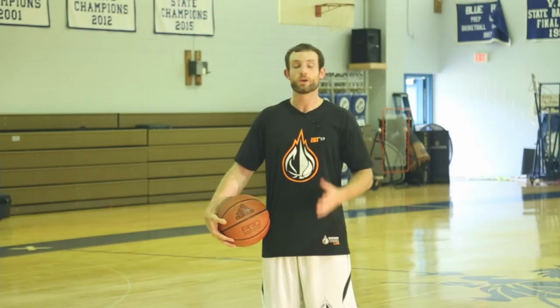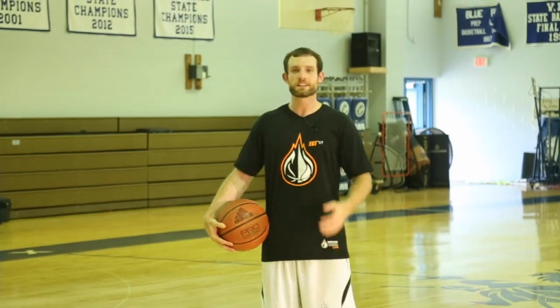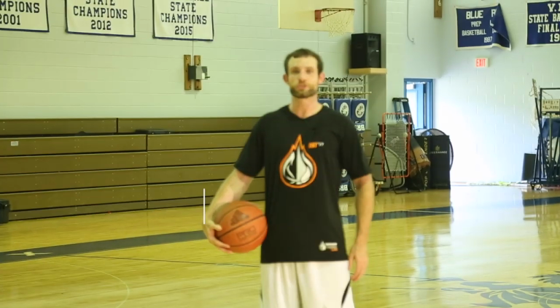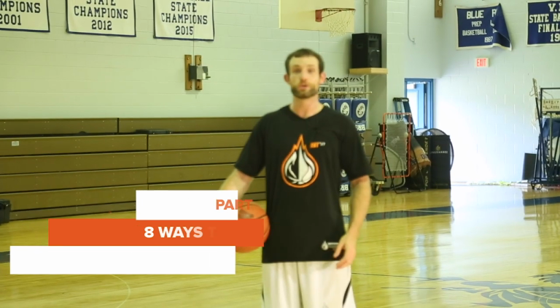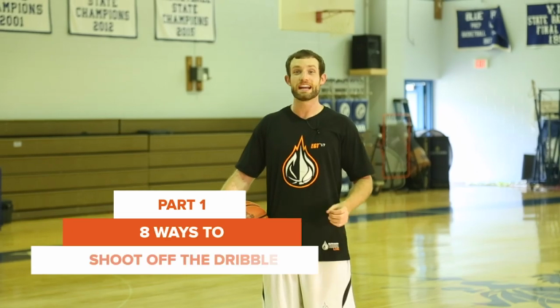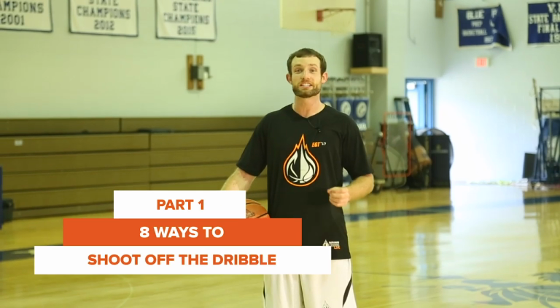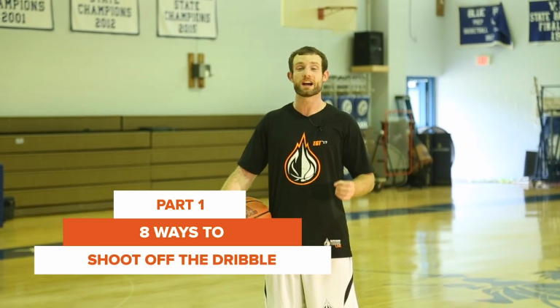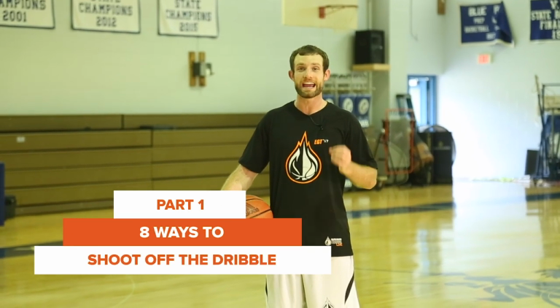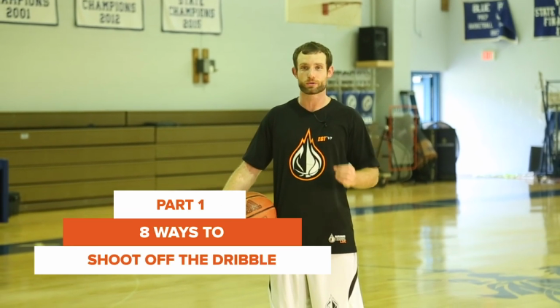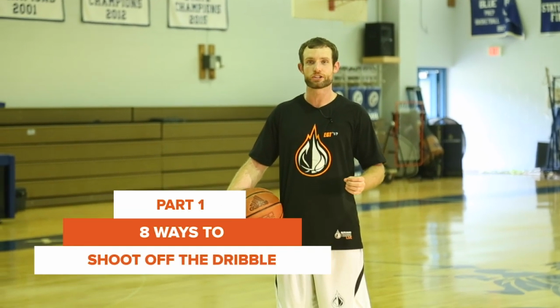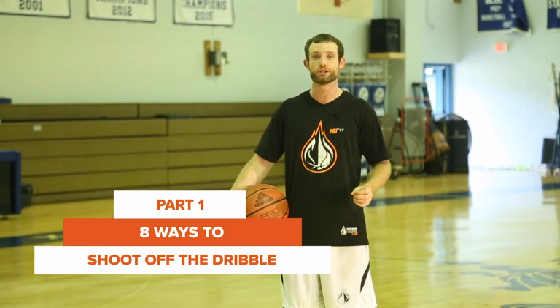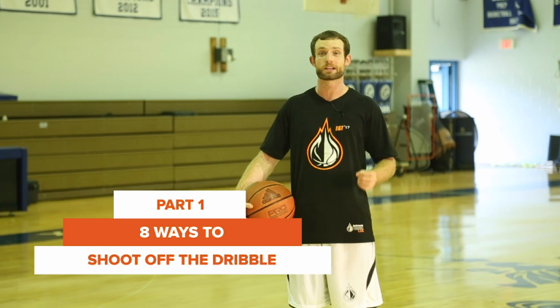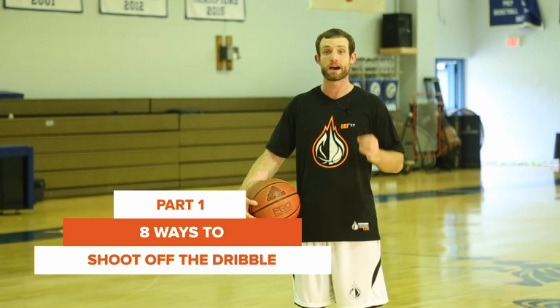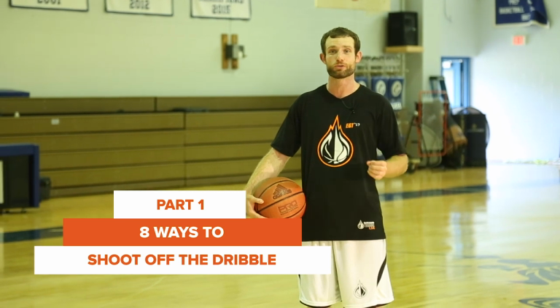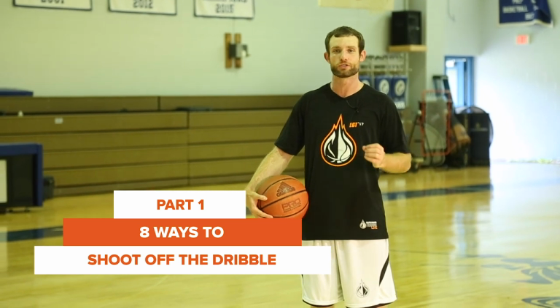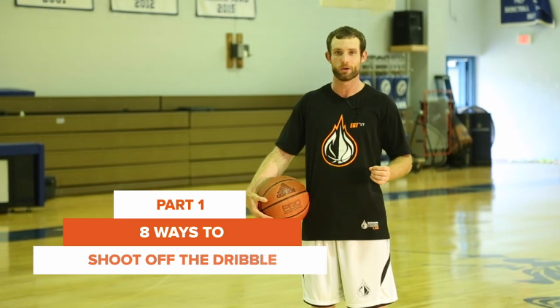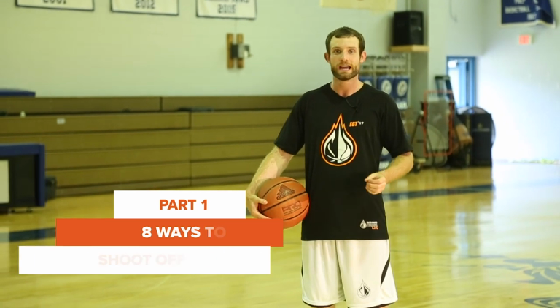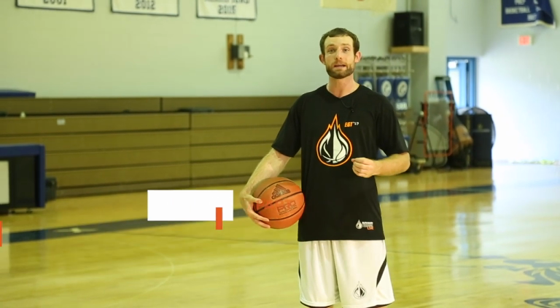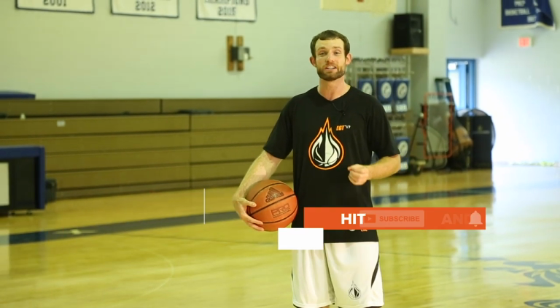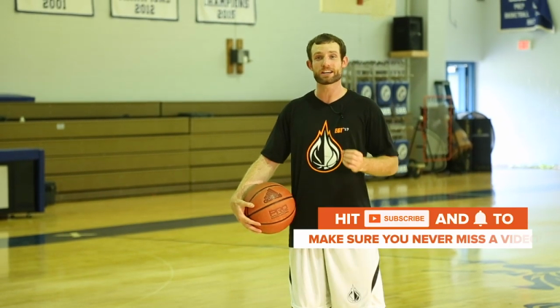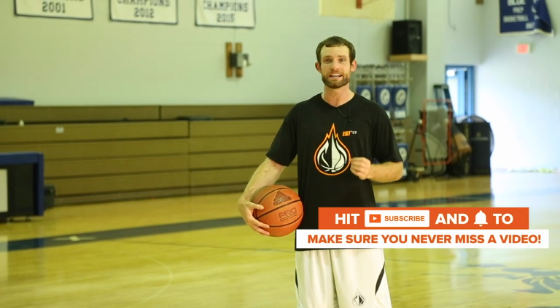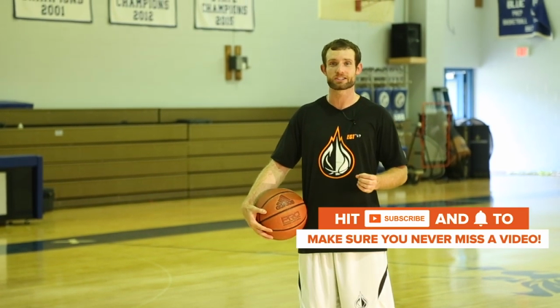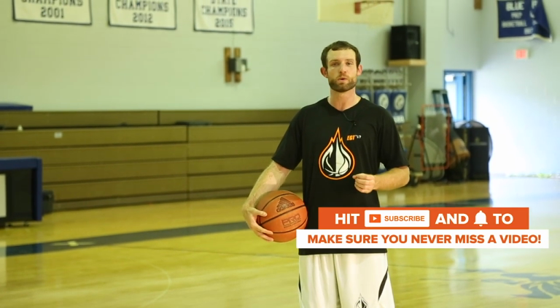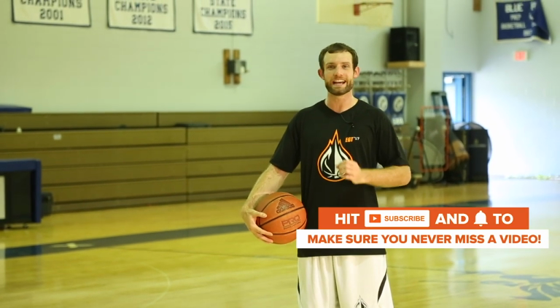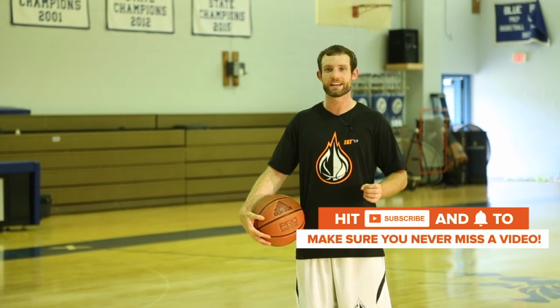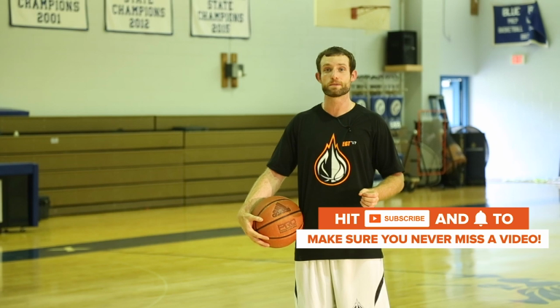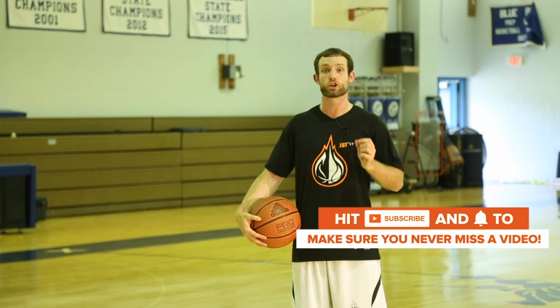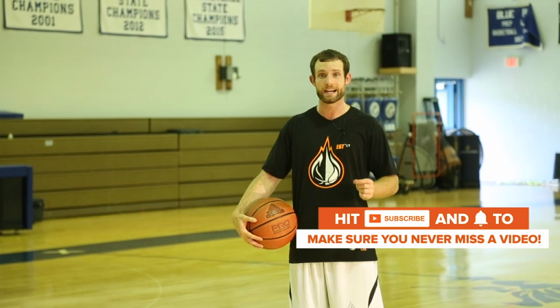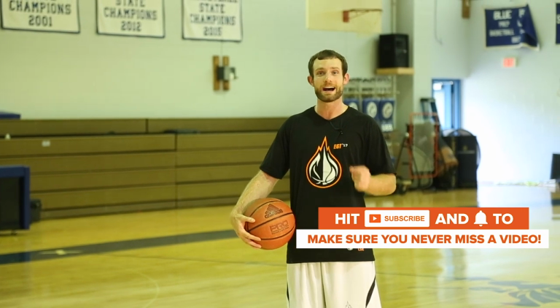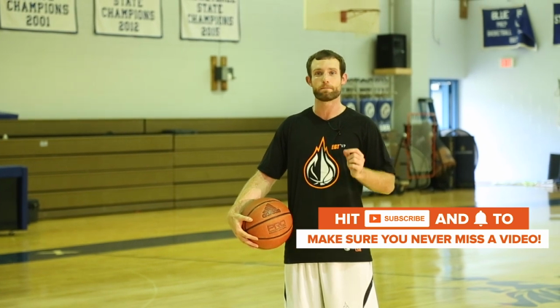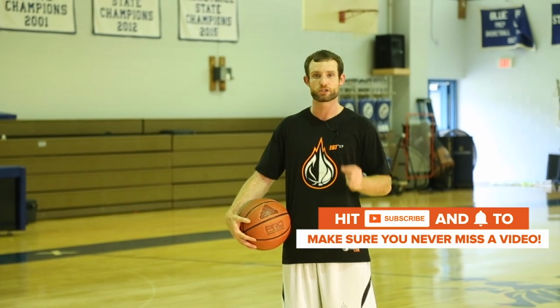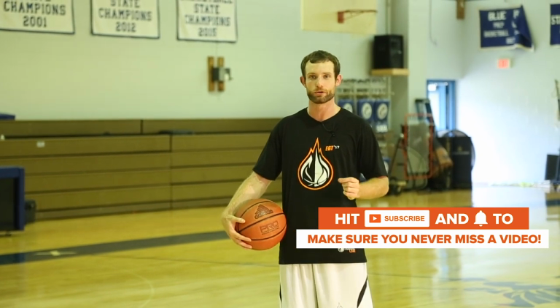What's up guys, it's Coach Drew, and today I'm going to teach you guys eight drills that you can use to become a better shooter off the dribble. In my opinion, if you master these eight things, you won't need anything else to become a great knockdown pull-up jump shooter.